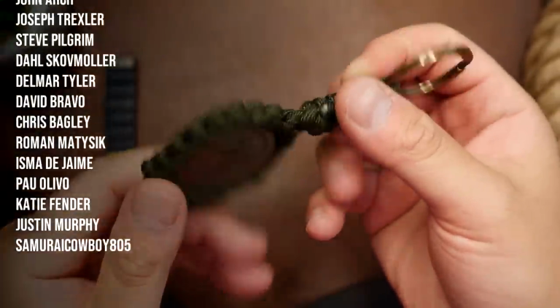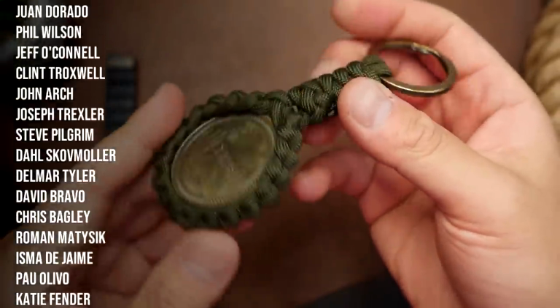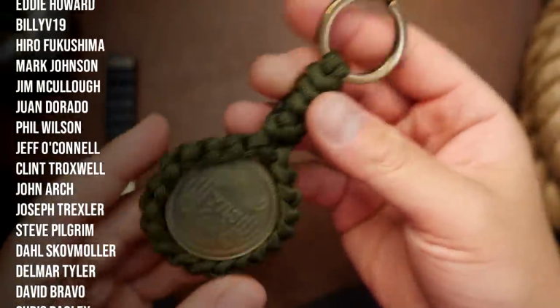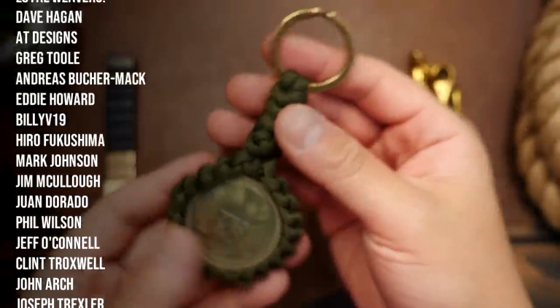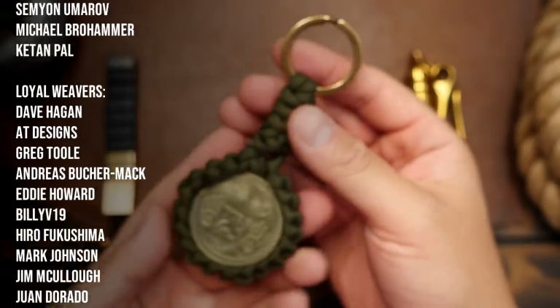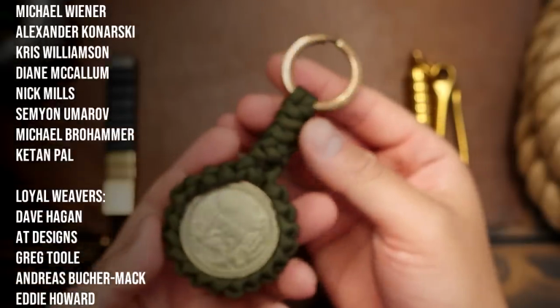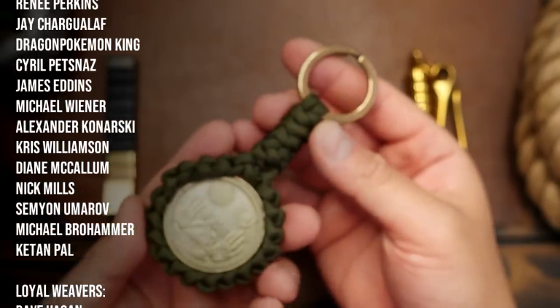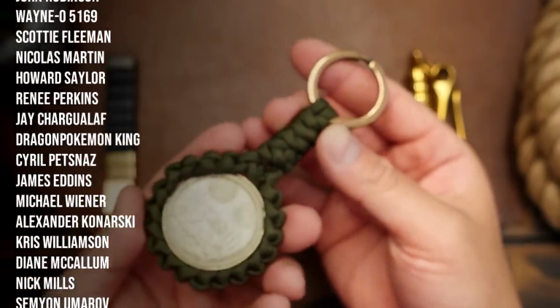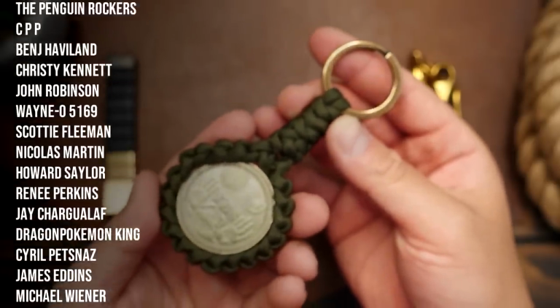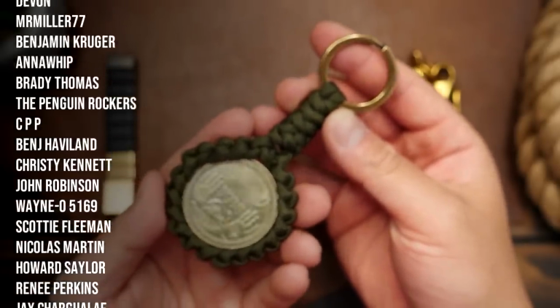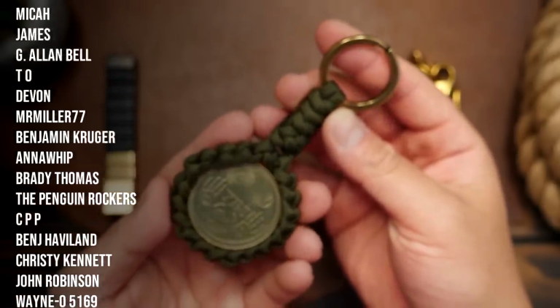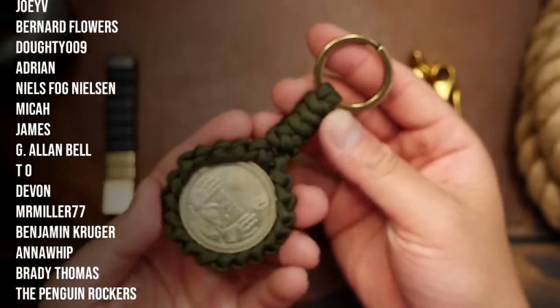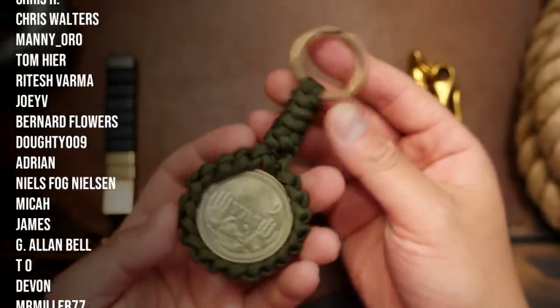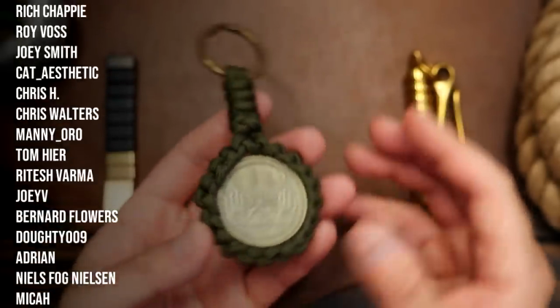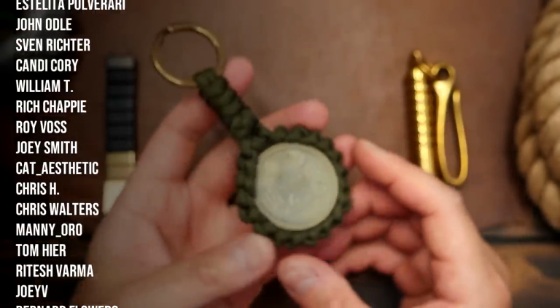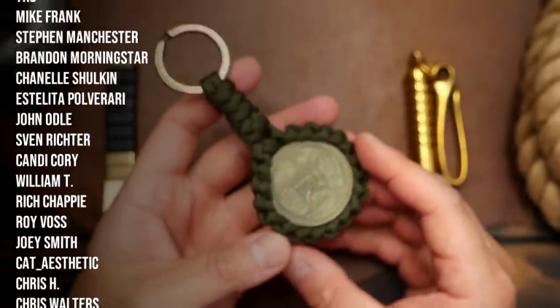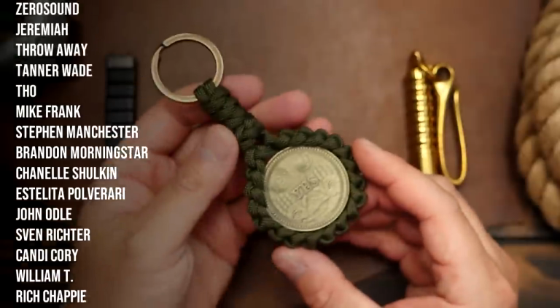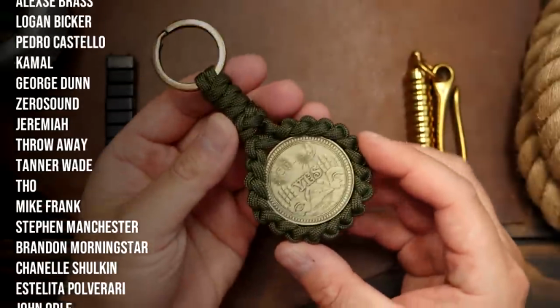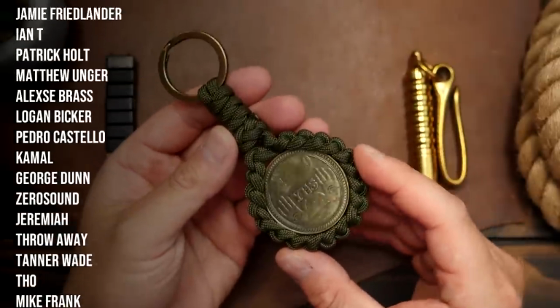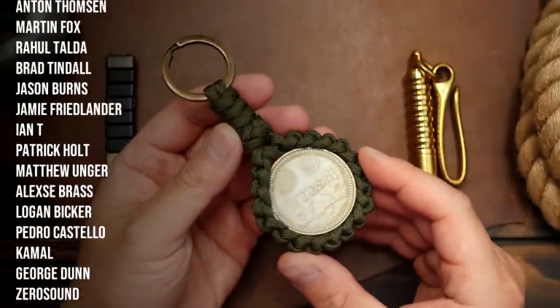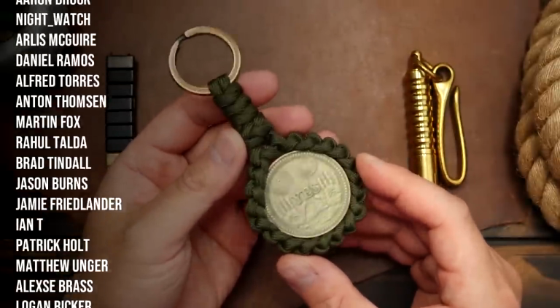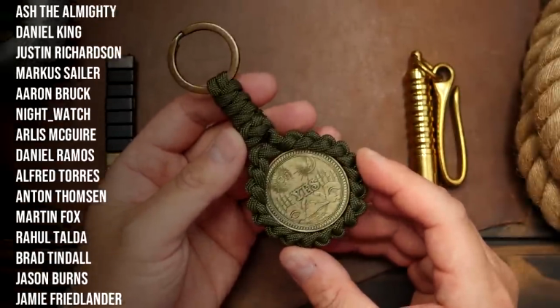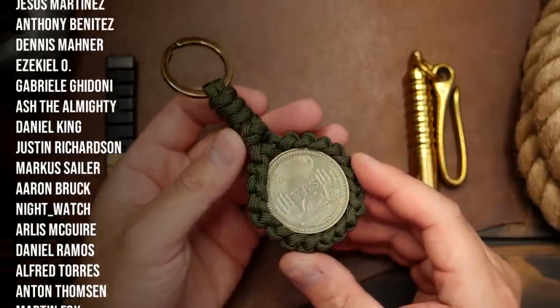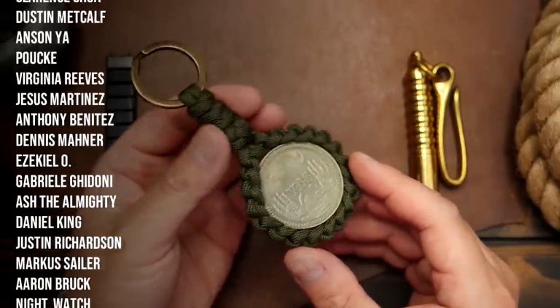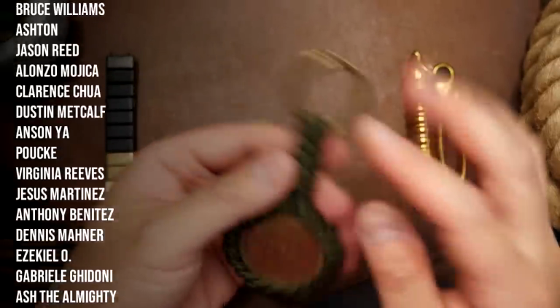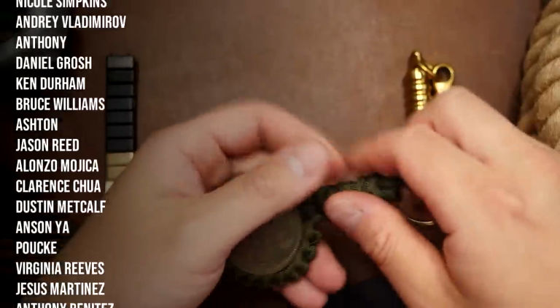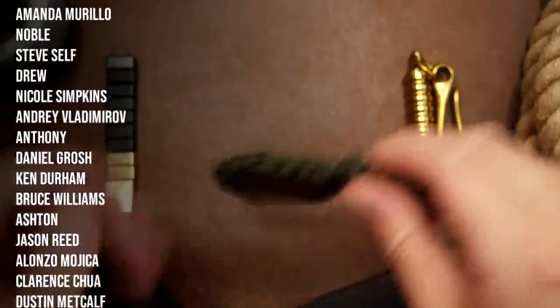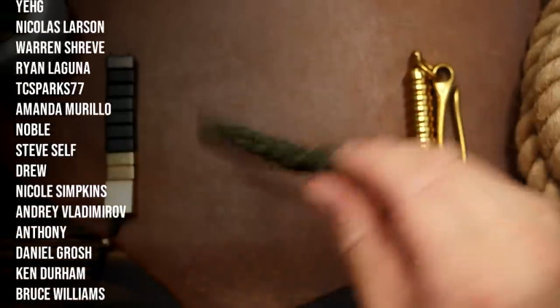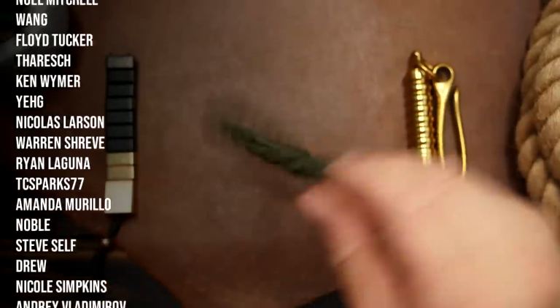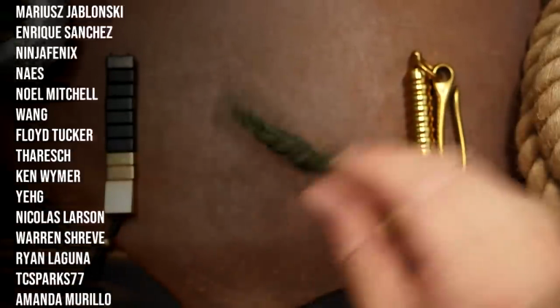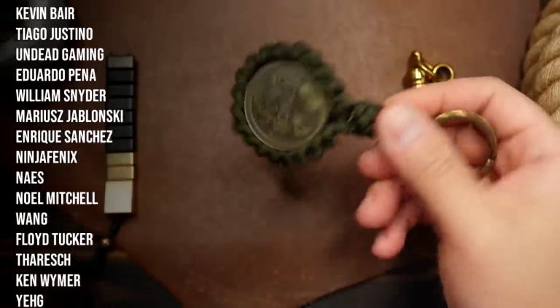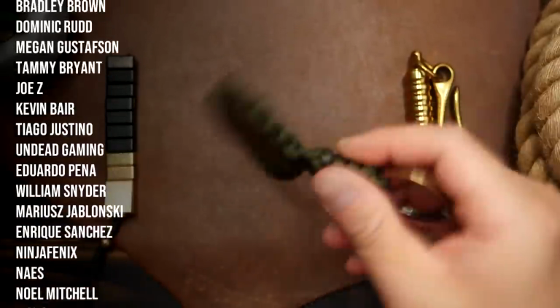And there we have it — a paracord wrapped coin for your favorite EDC coin. Hope you all enjoyed it and will try it out. Thank you for watching and thank you to all my Patreon supporters for making videos like this possible.